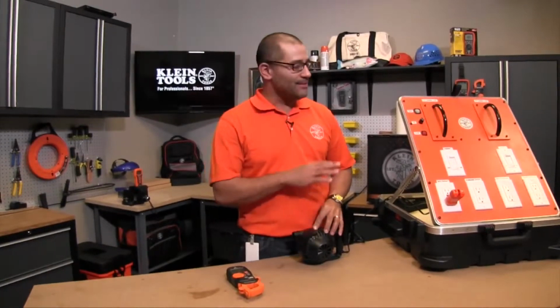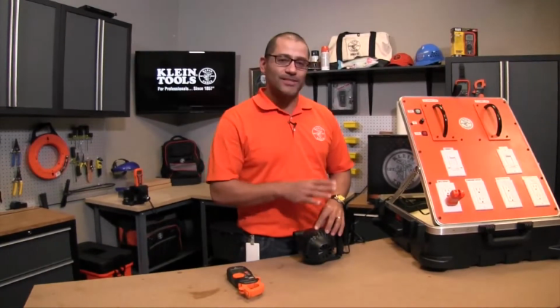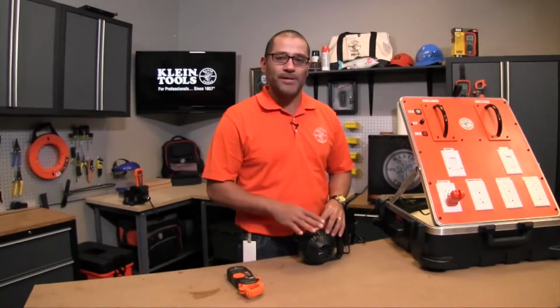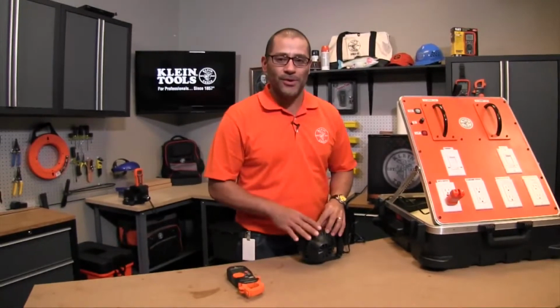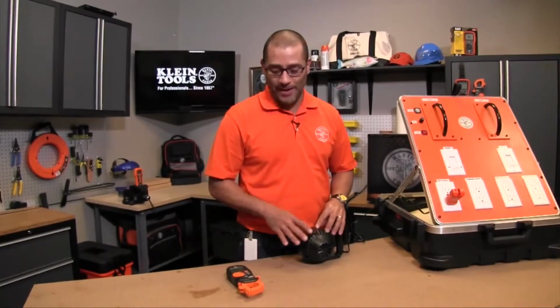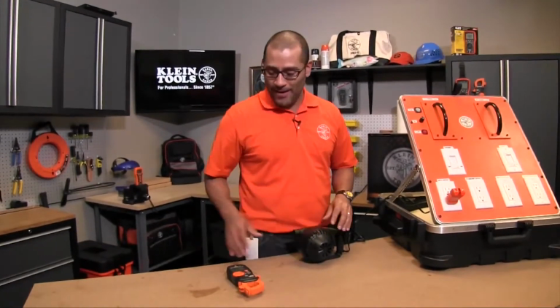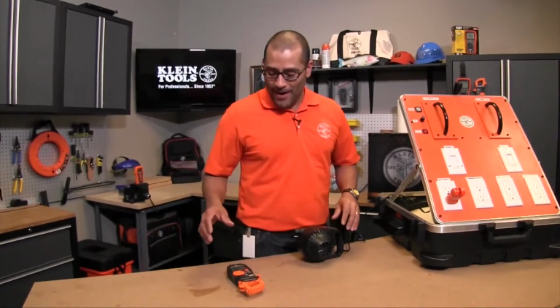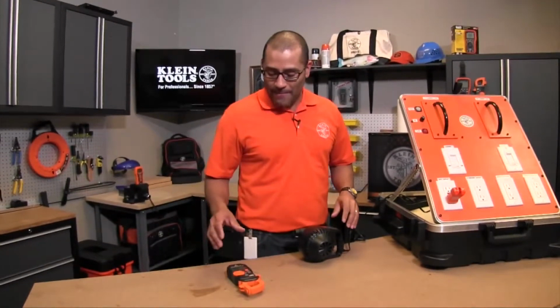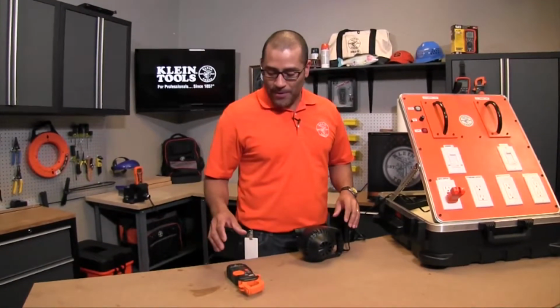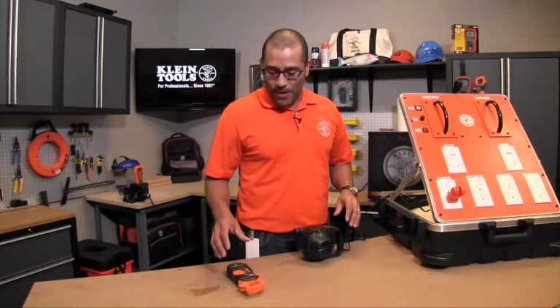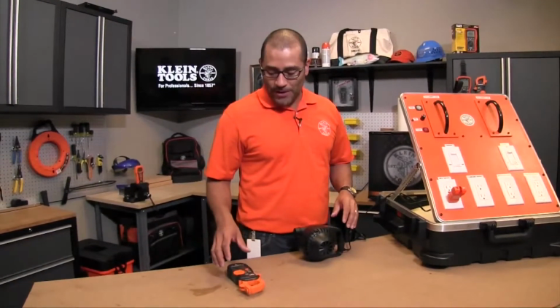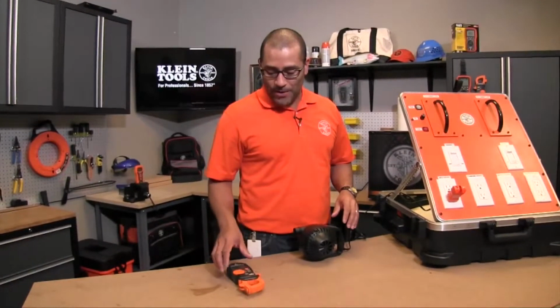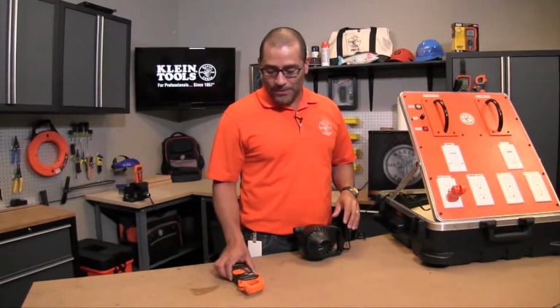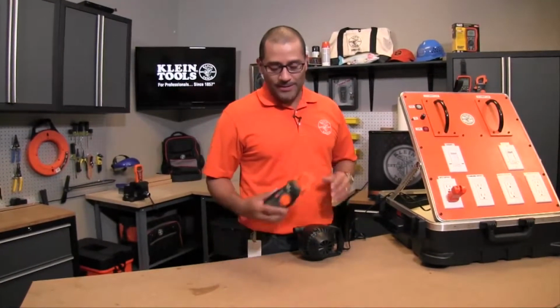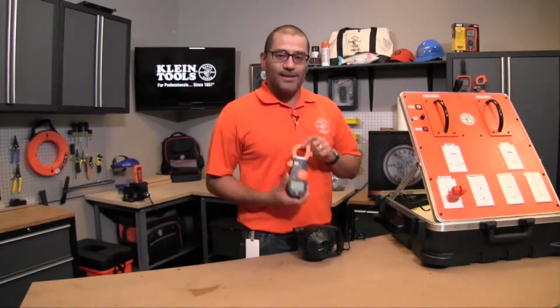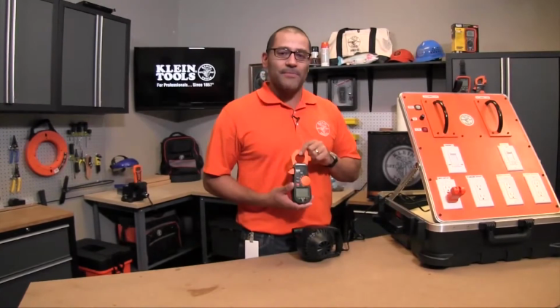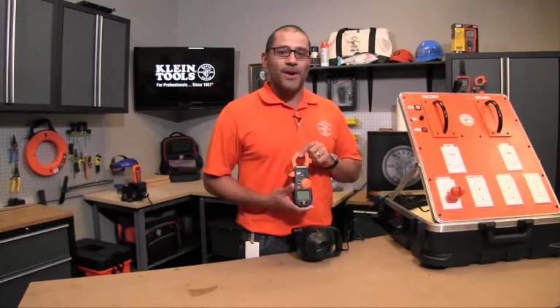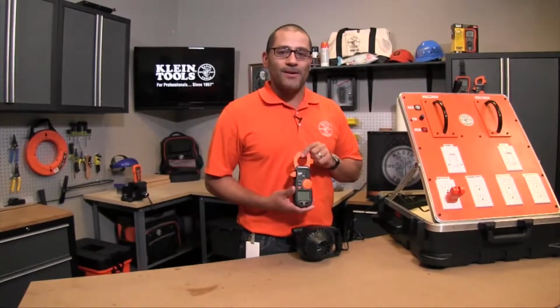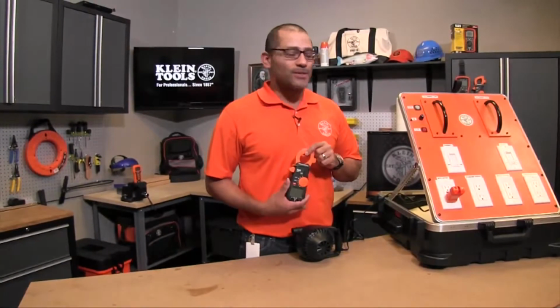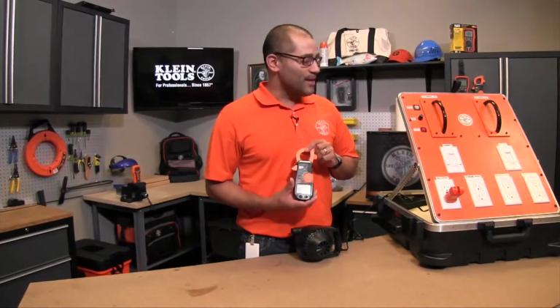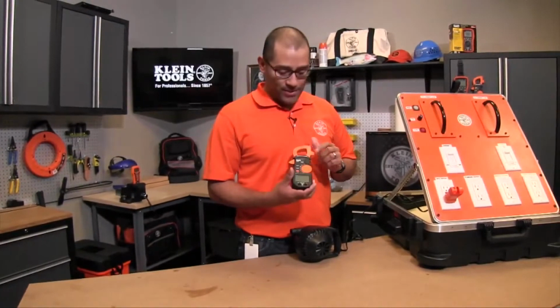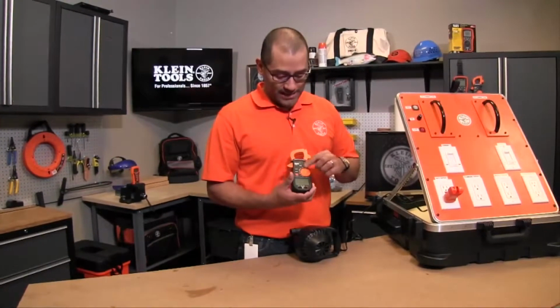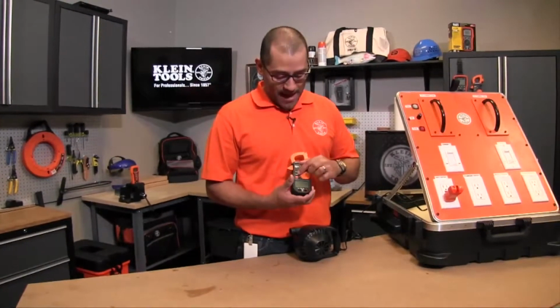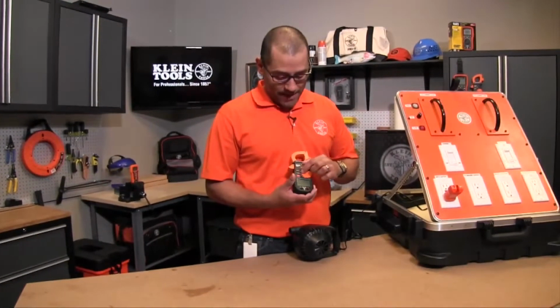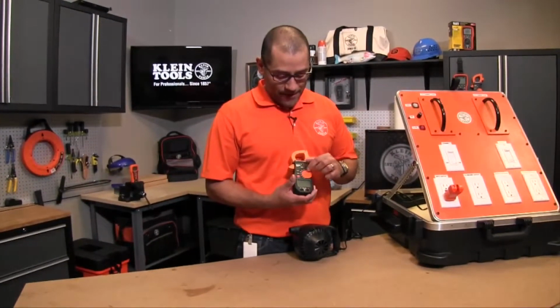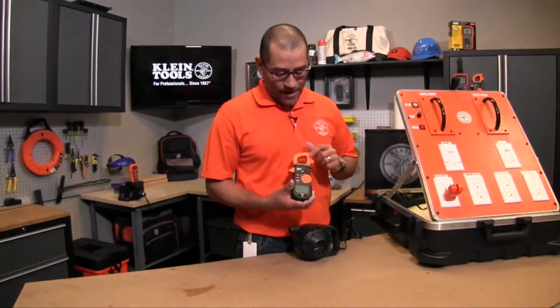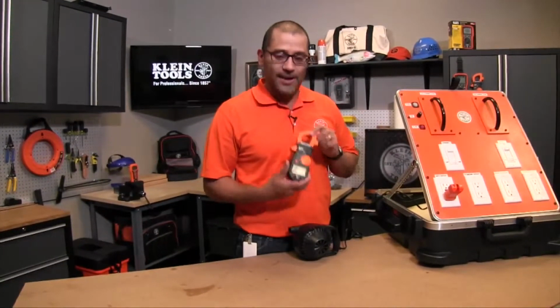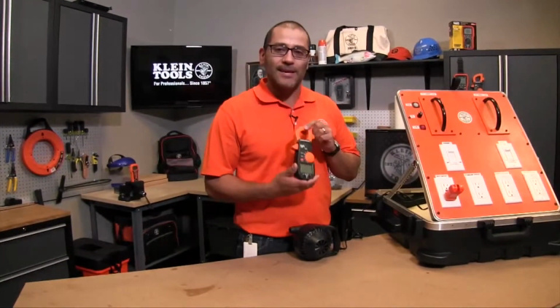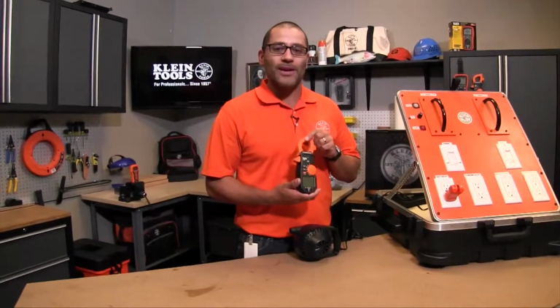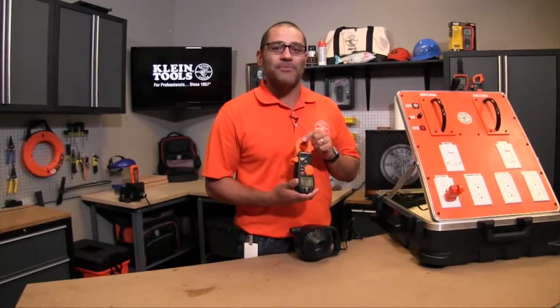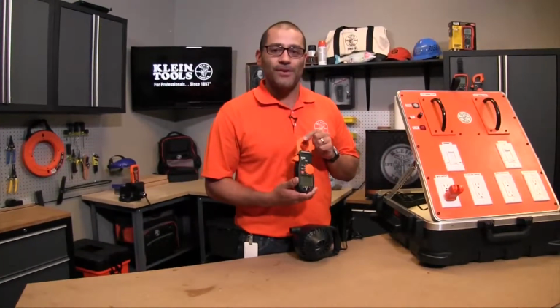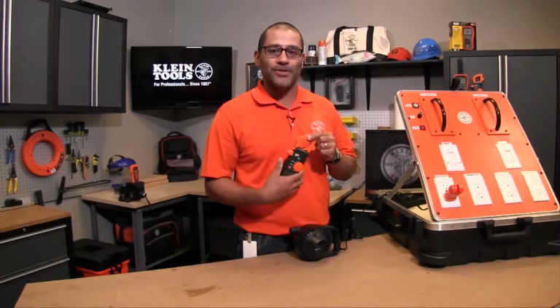Now this is just simulation only. We're also going to use this clamp meter right here, which has the max/min feature on it, and that's how we're going to capture the inrush.